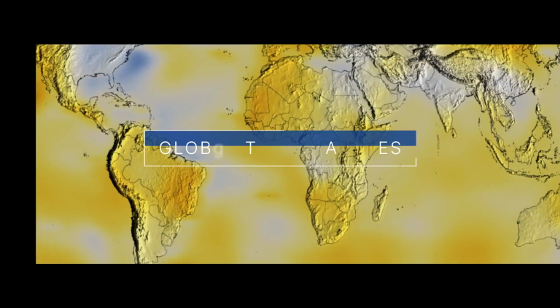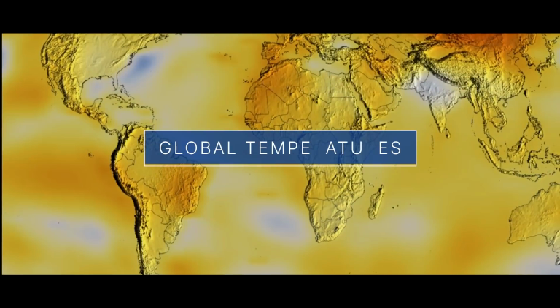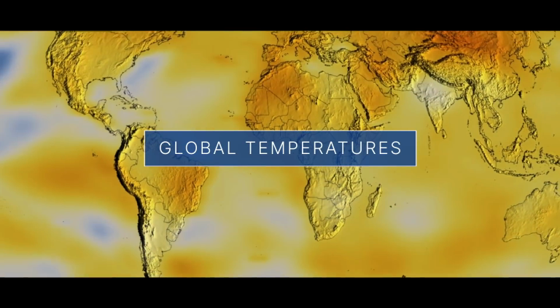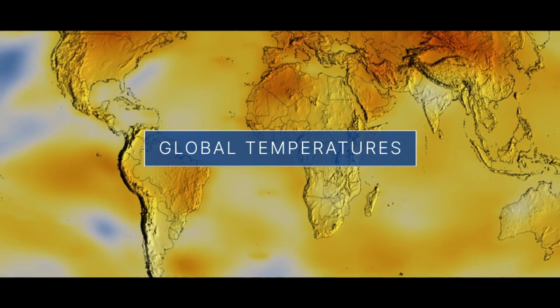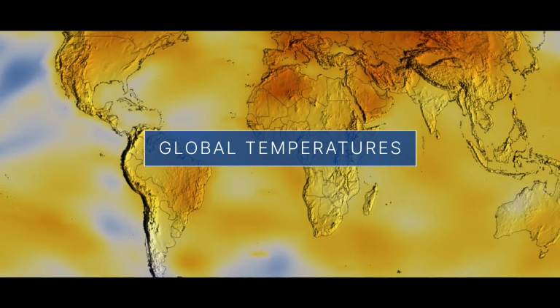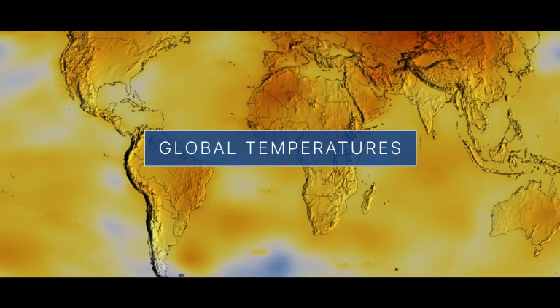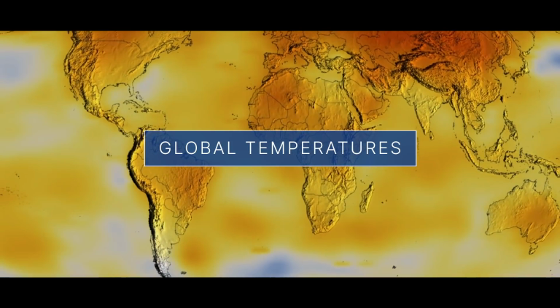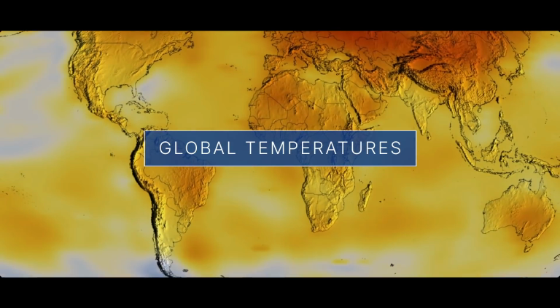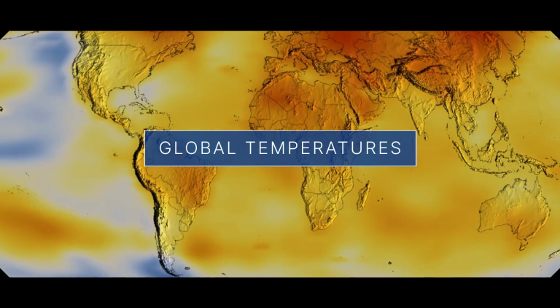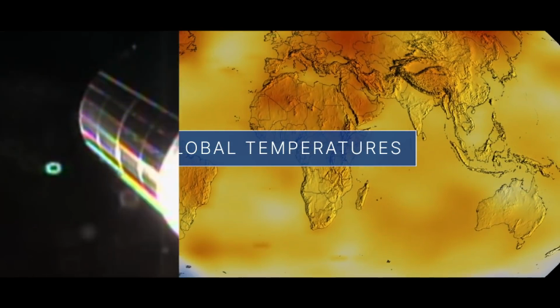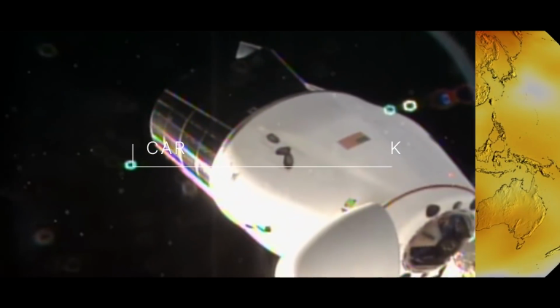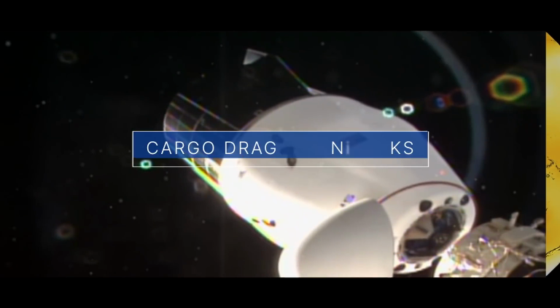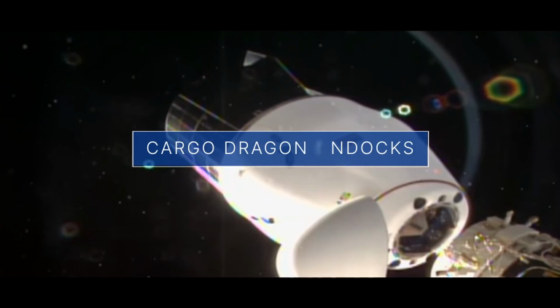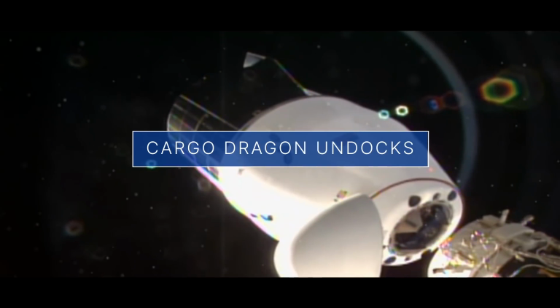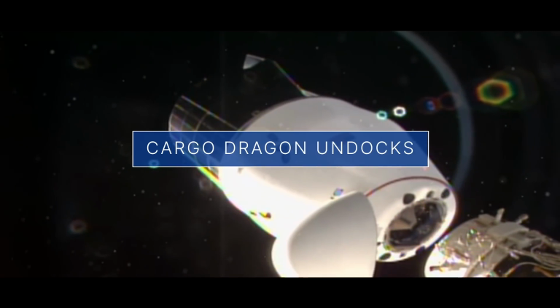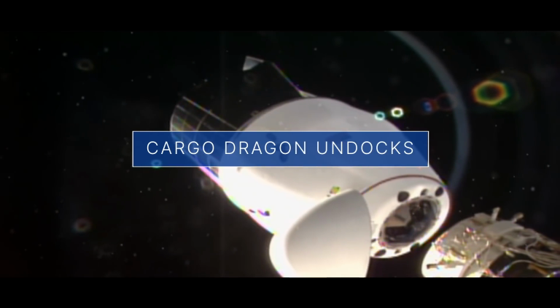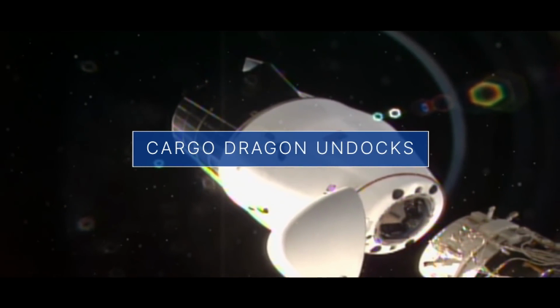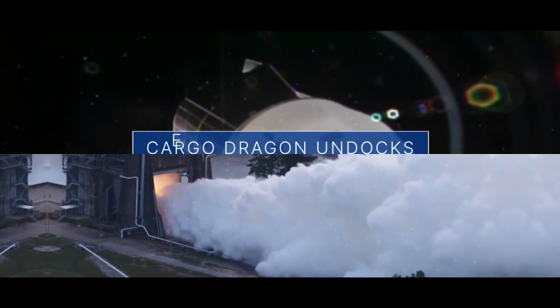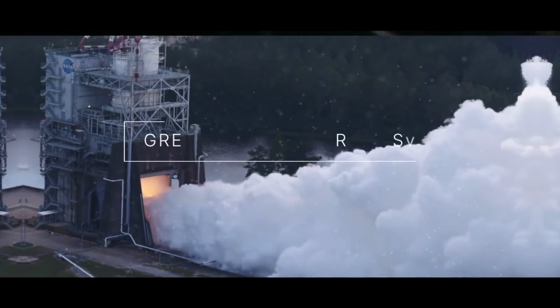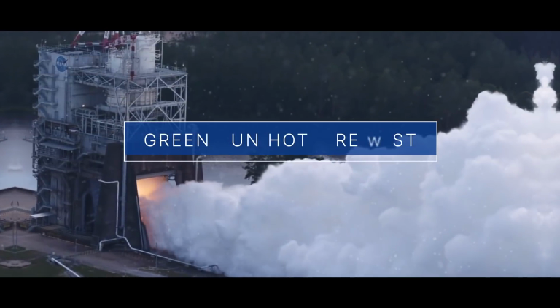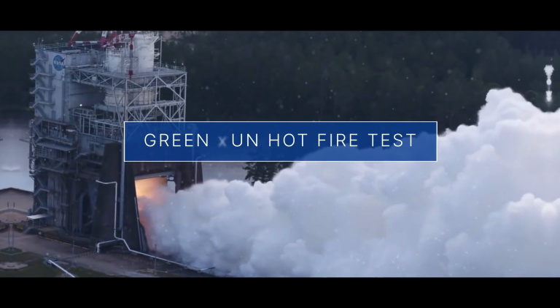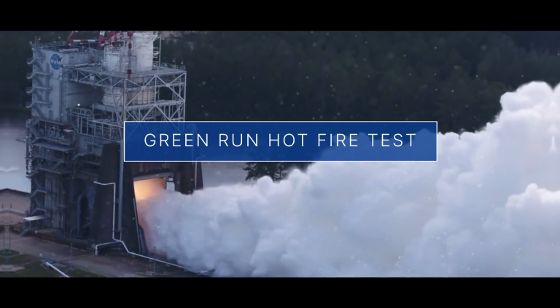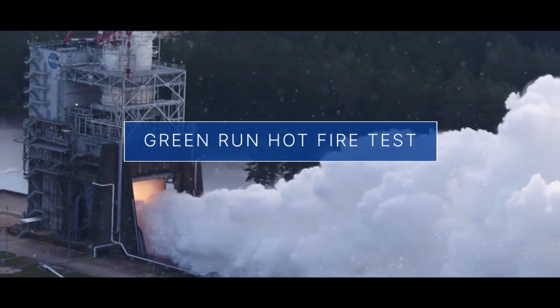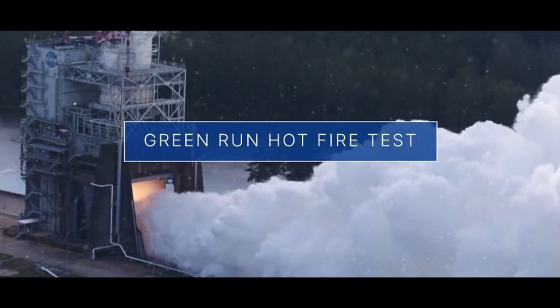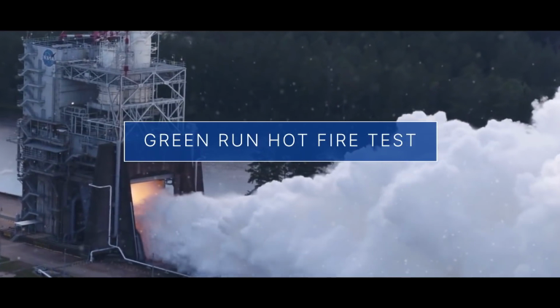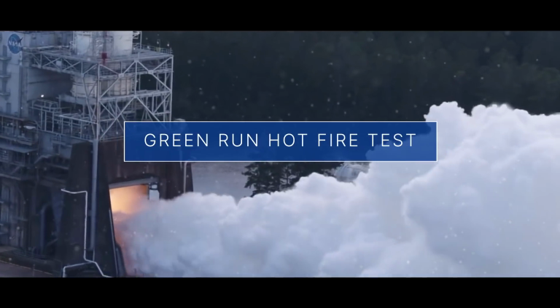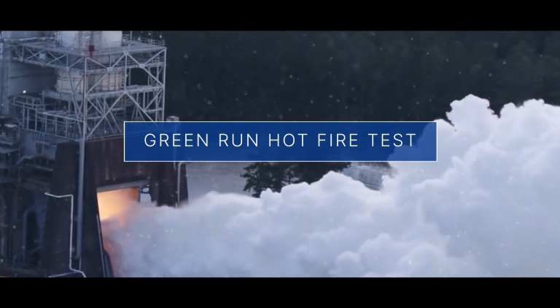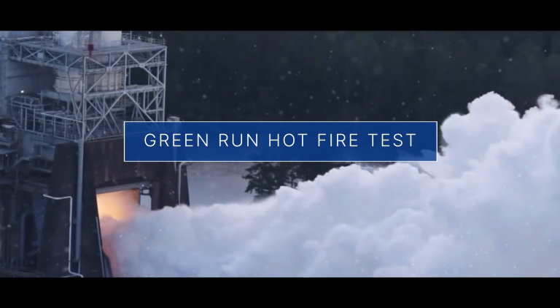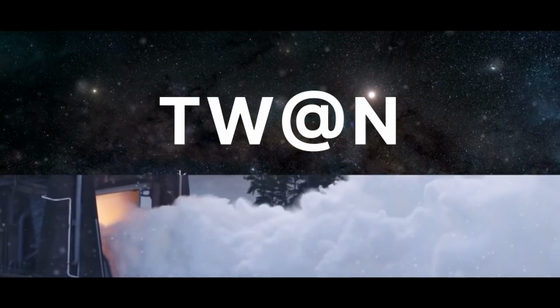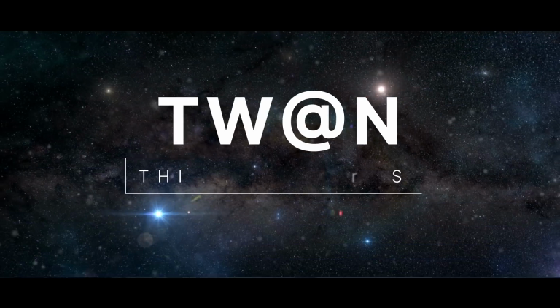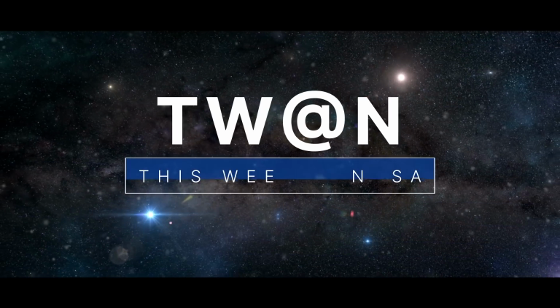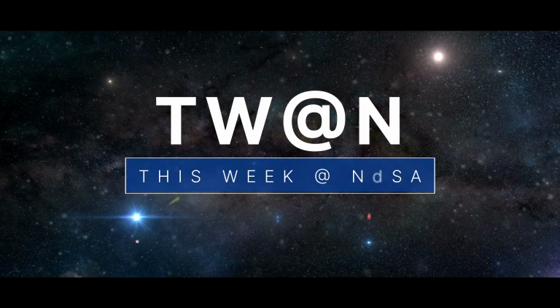The annual assessment of global temperatures, a first-of-its-kind undocking from the space station, and a look at what goes into the Green Run hot fire test — a few of the stories to tell you about this week at NASA.